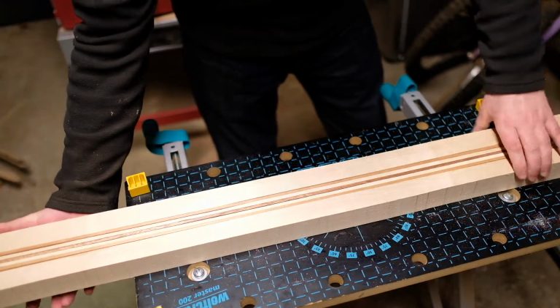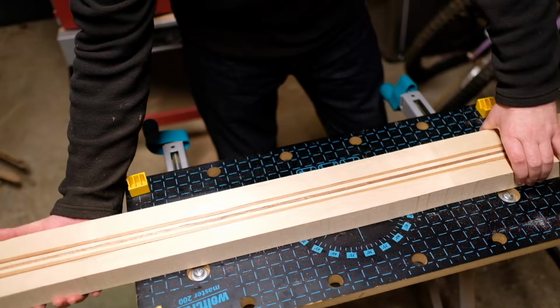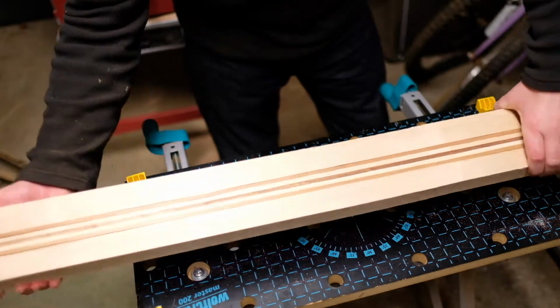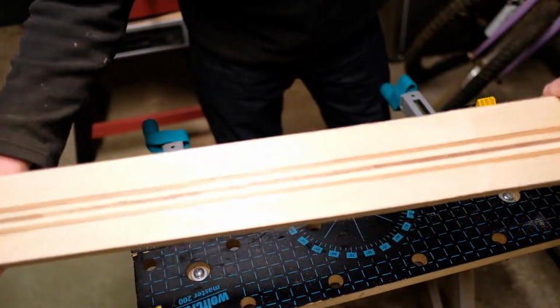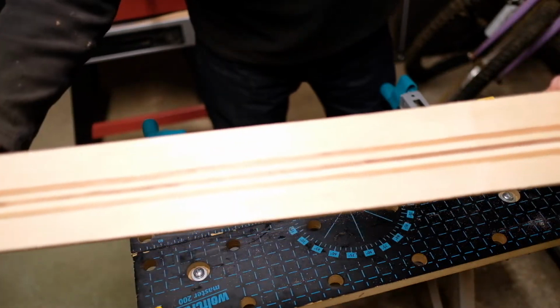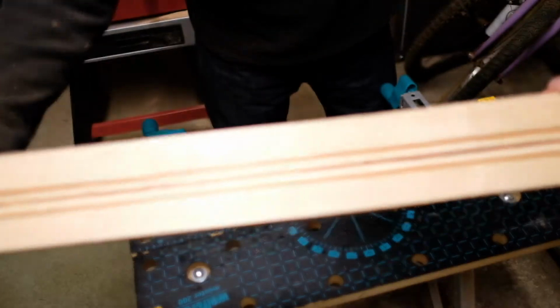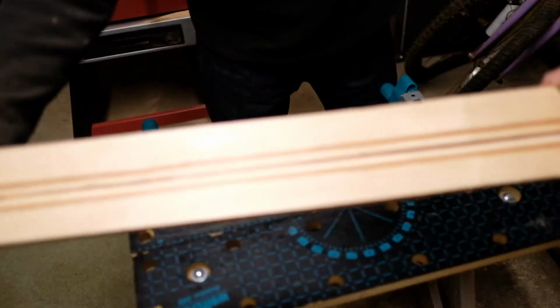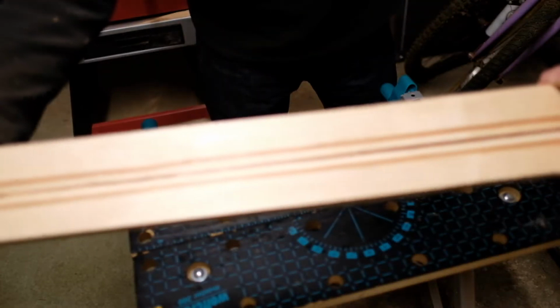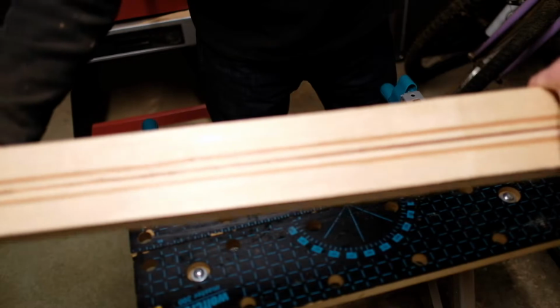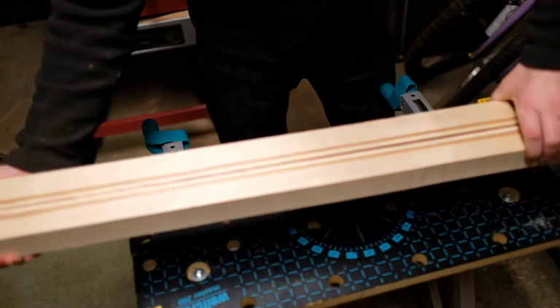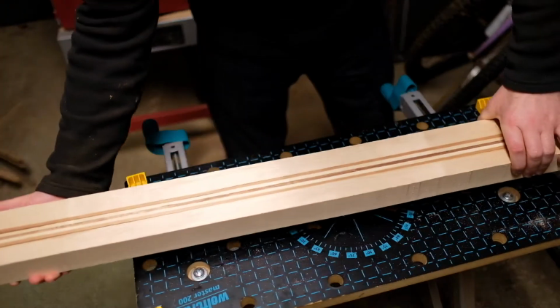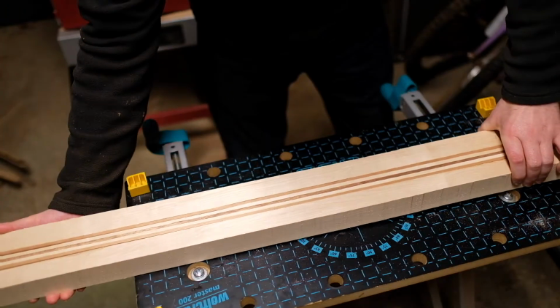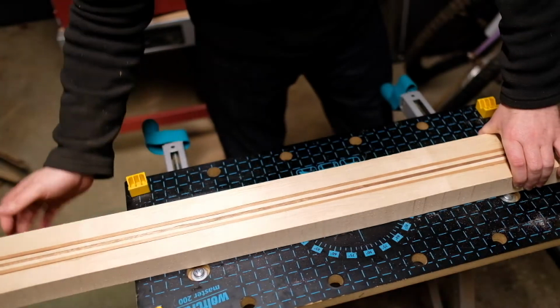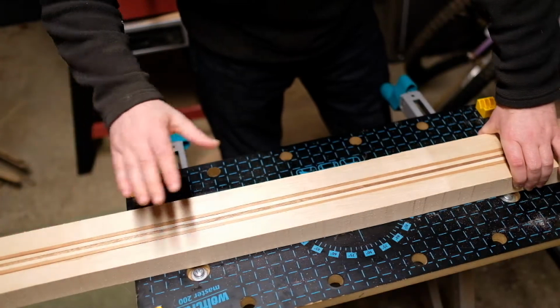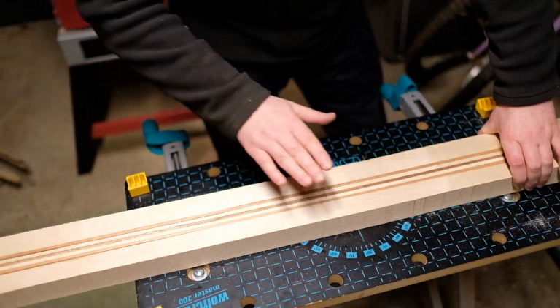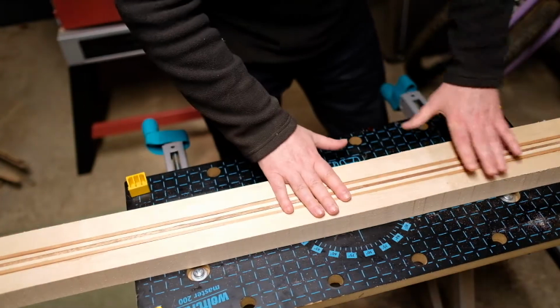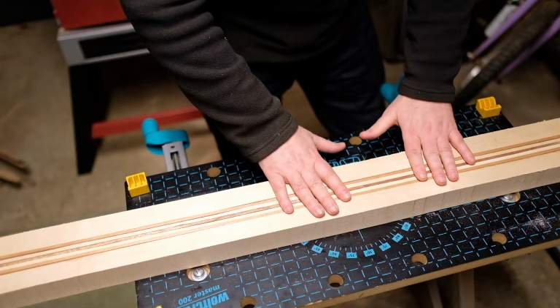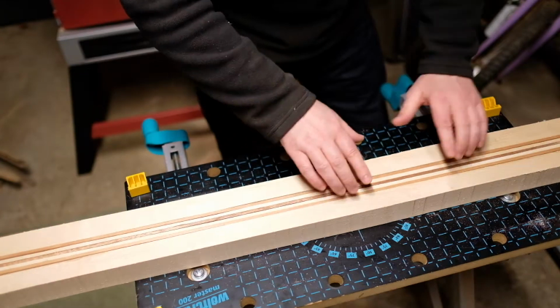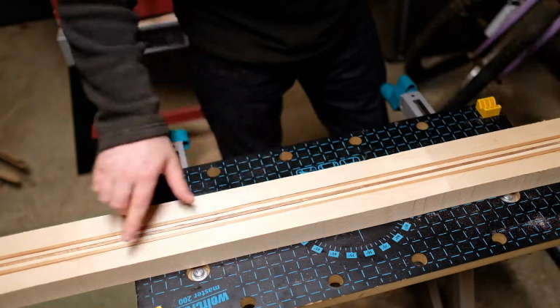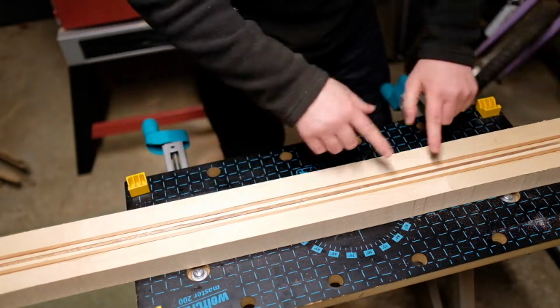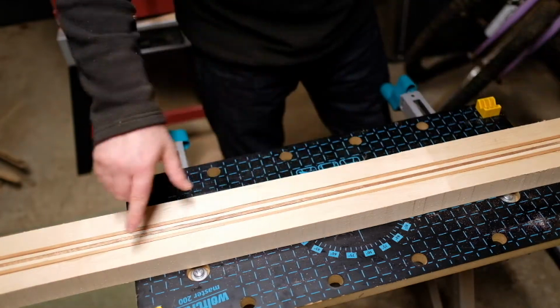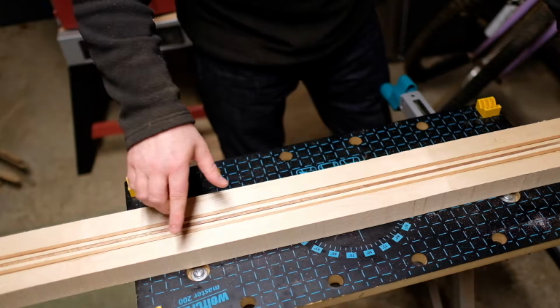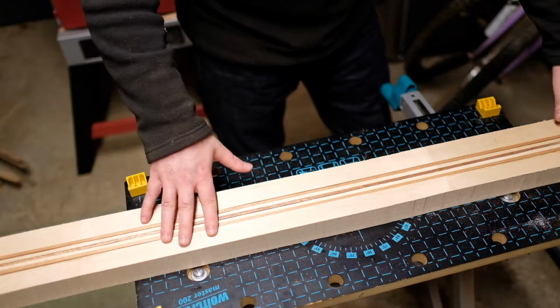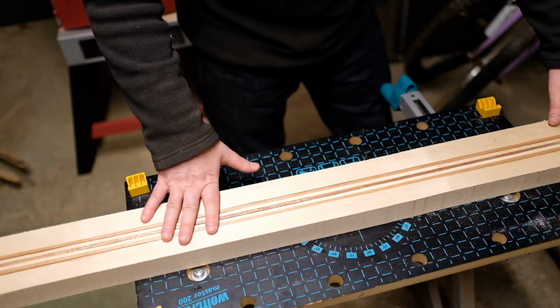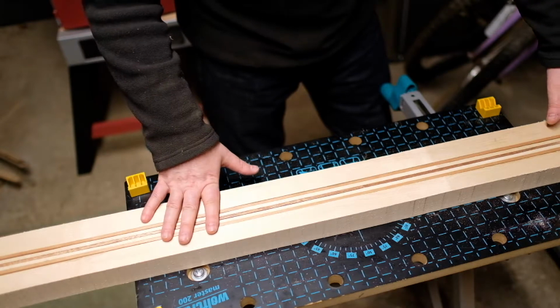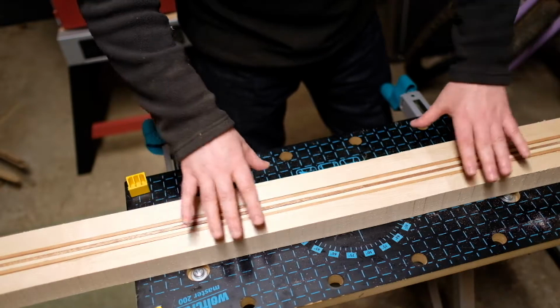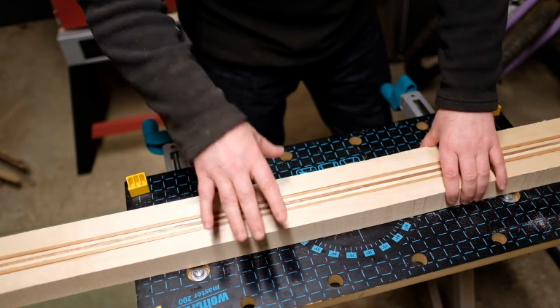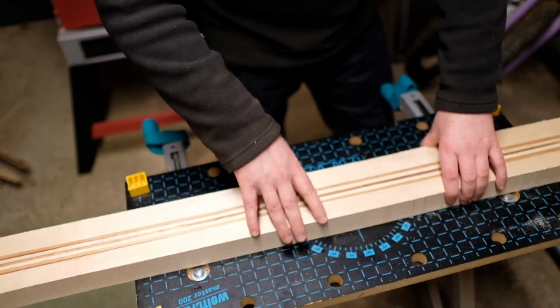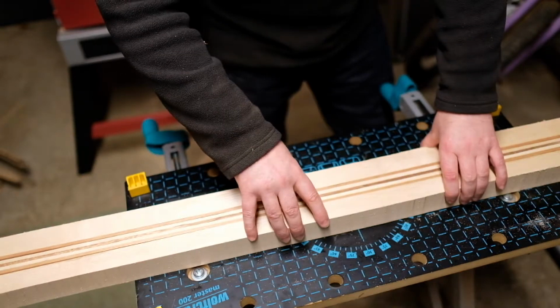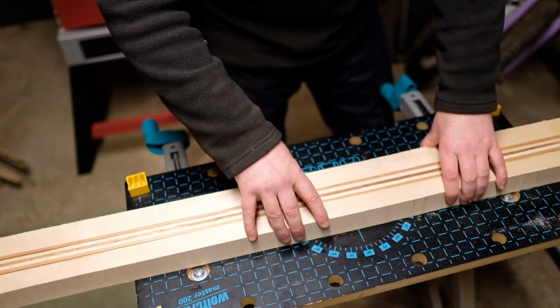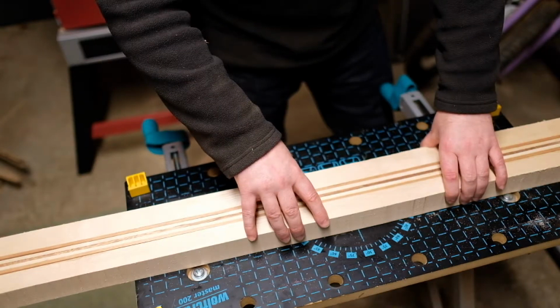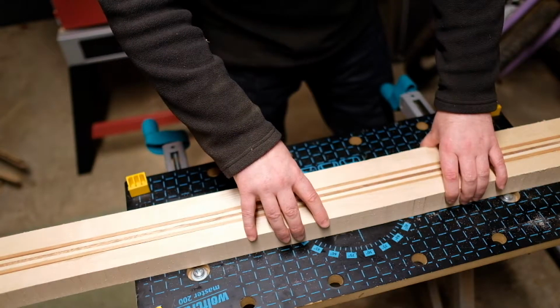I hope you can see that on there — it's turned out really well. What I'm going to do now is sand down the rough edges on each of these pieces before I get ready to start gluing.